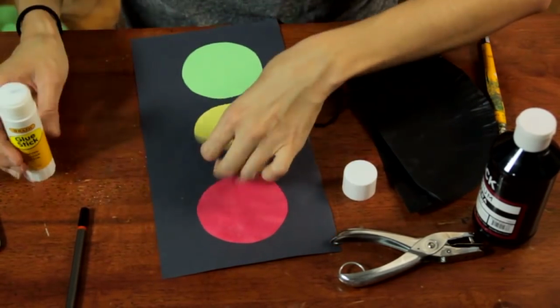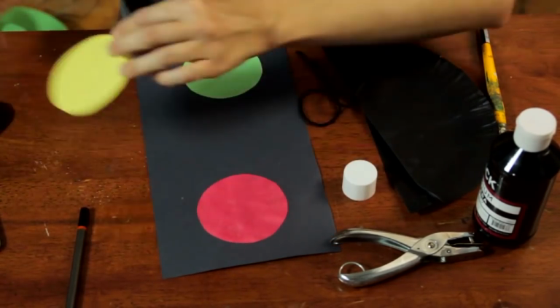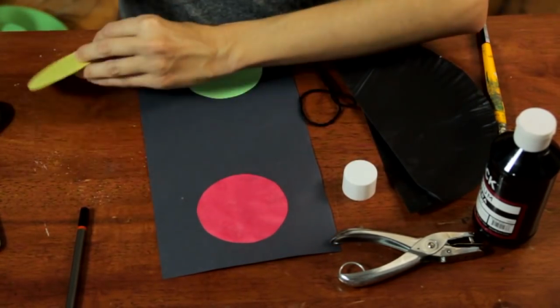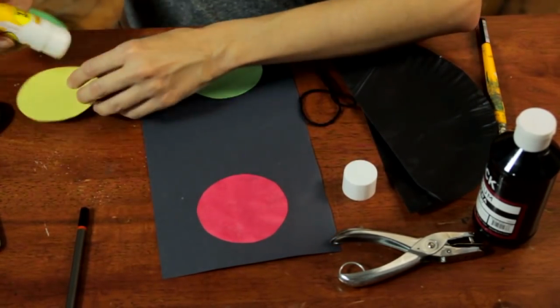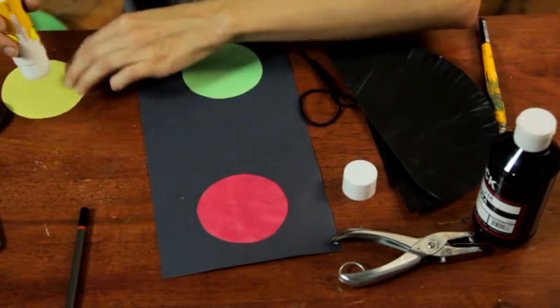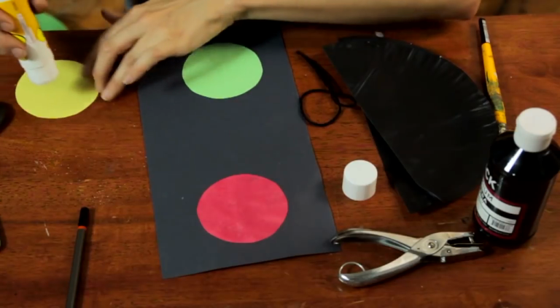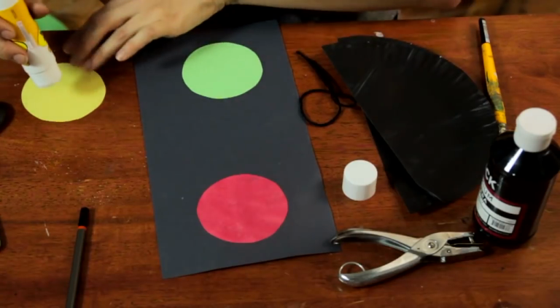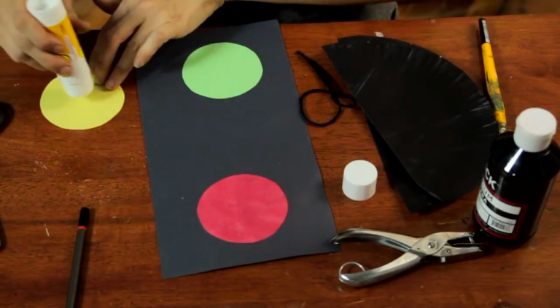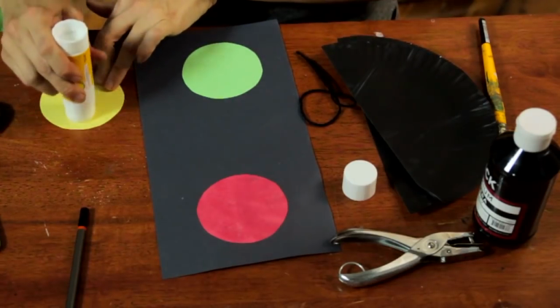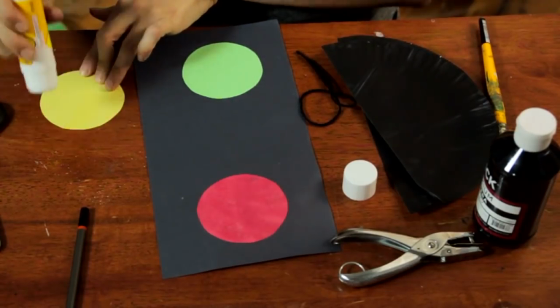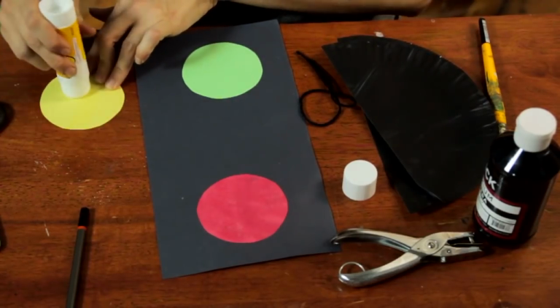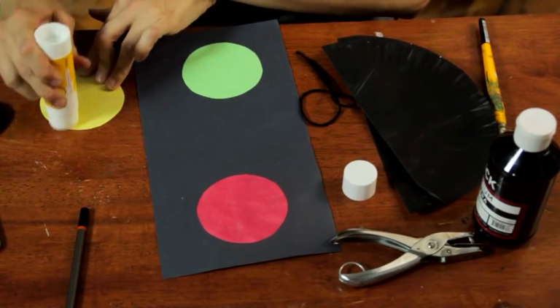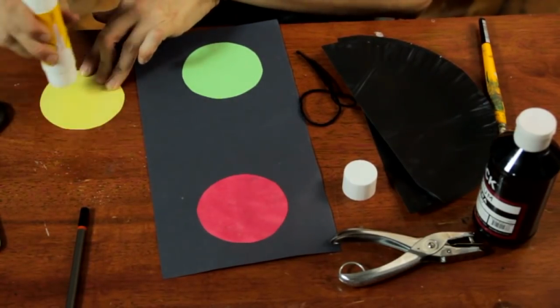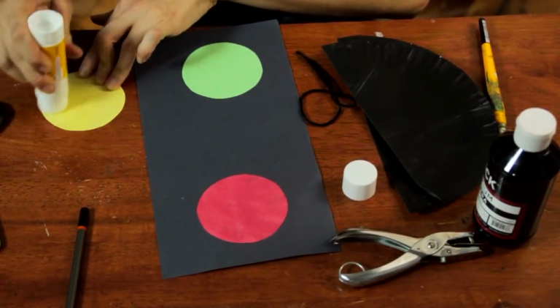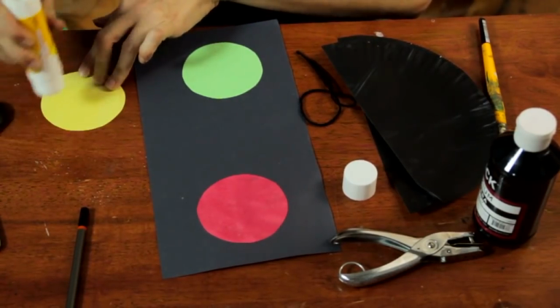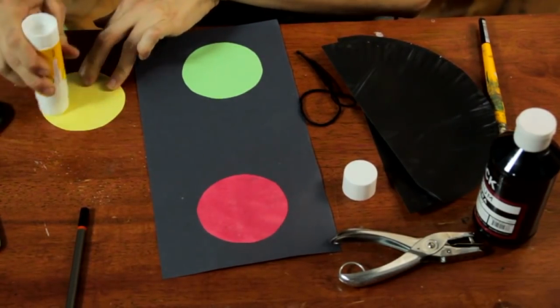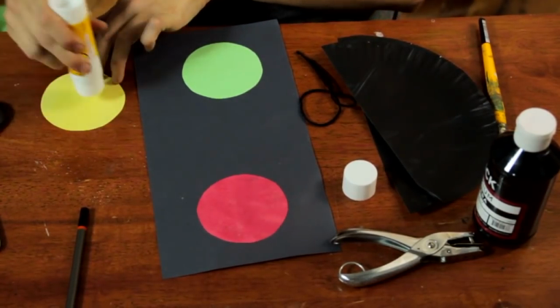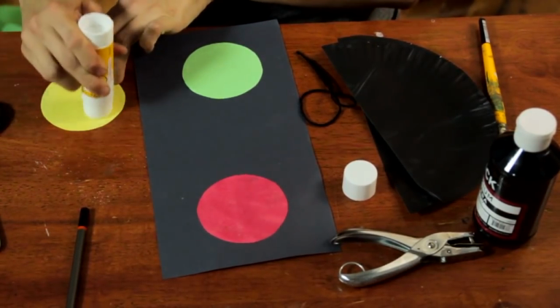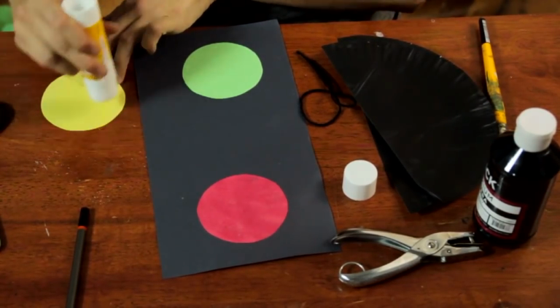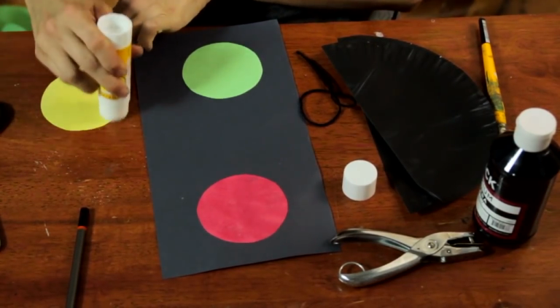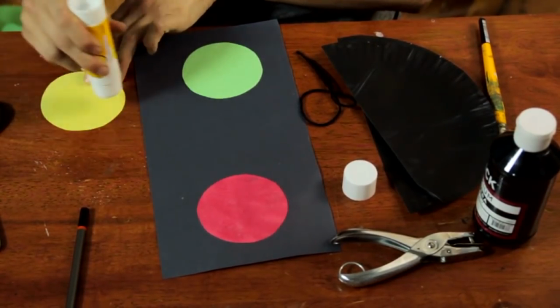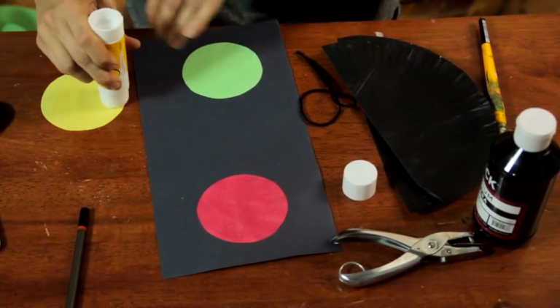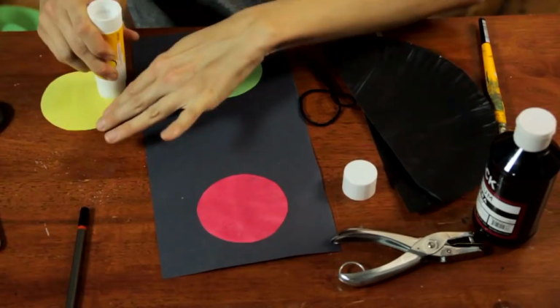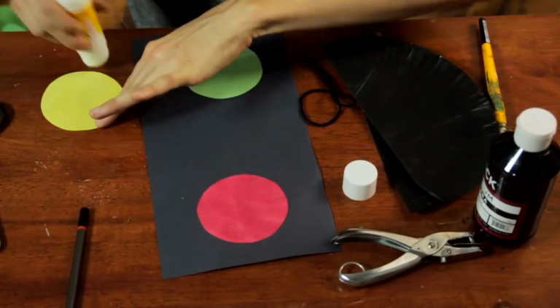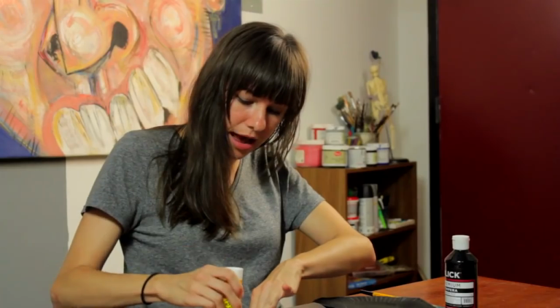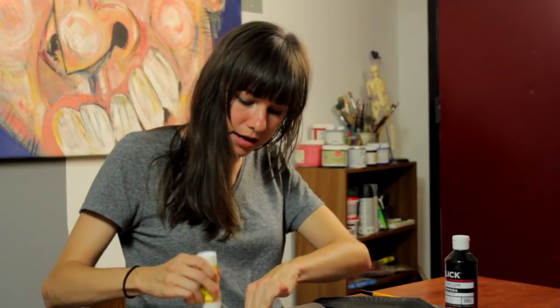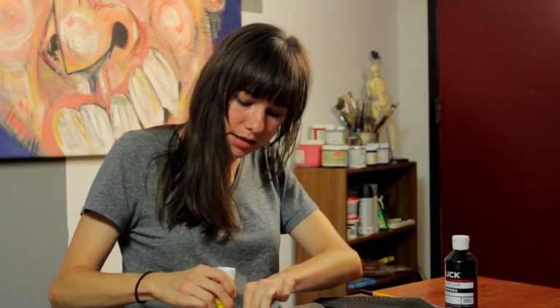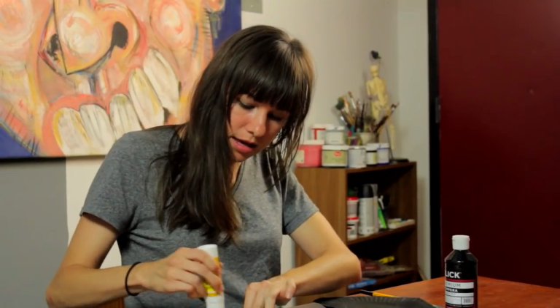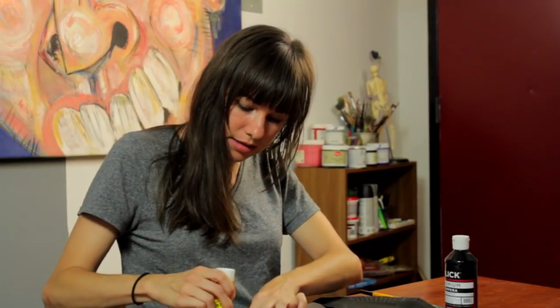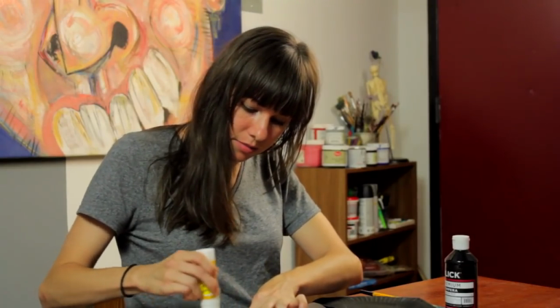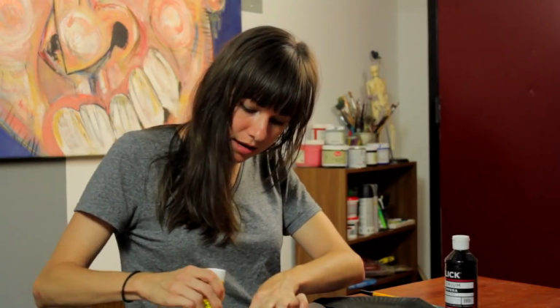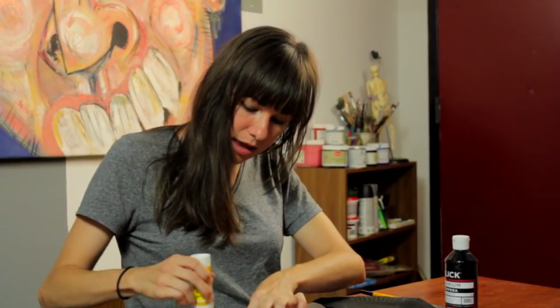The other thing I've done in advance is paint my paper plate — I just painted the whole thing black.